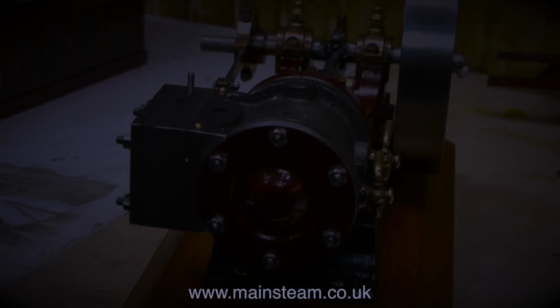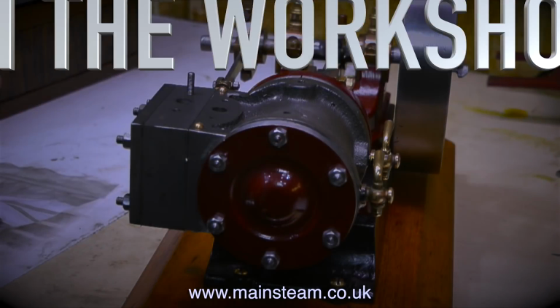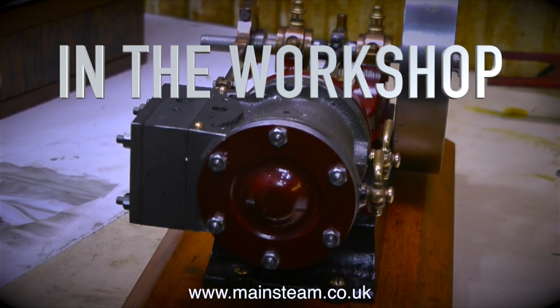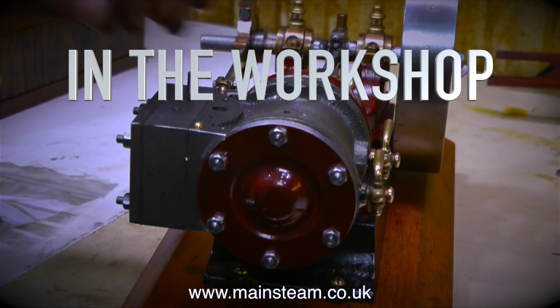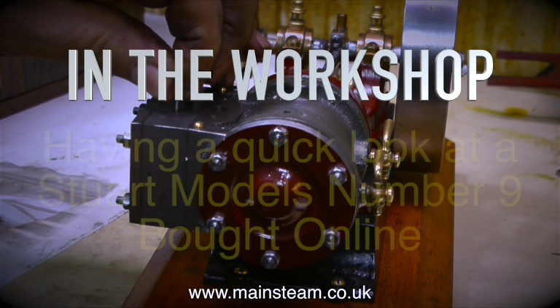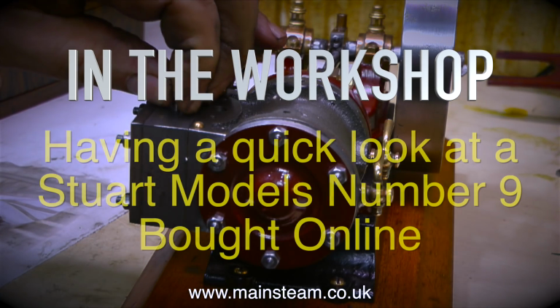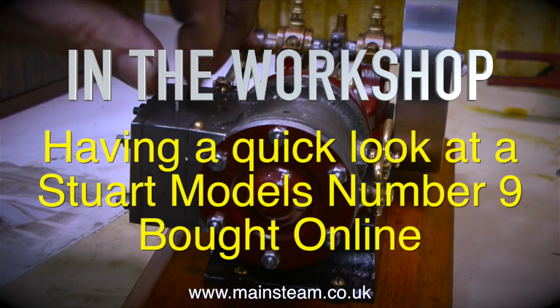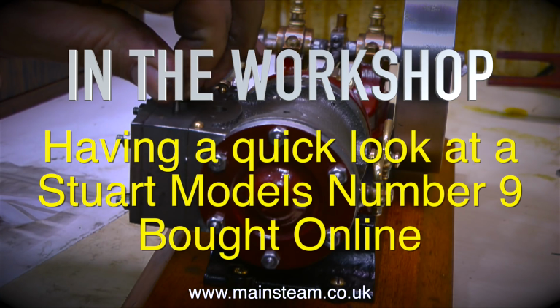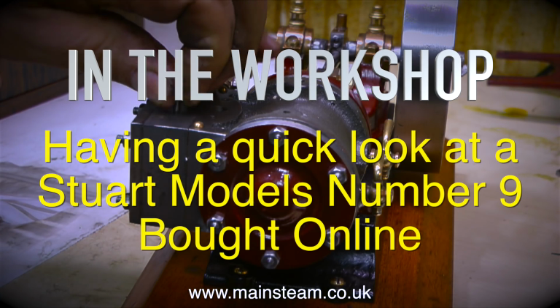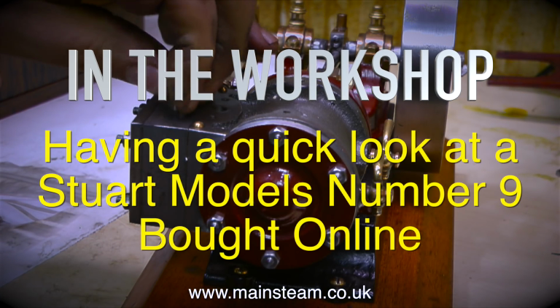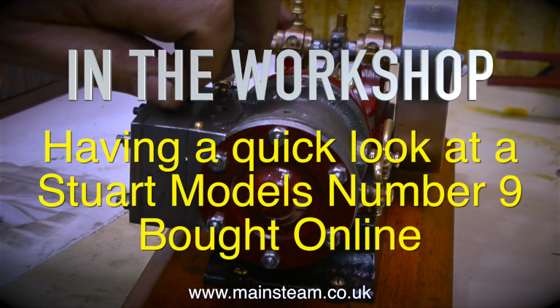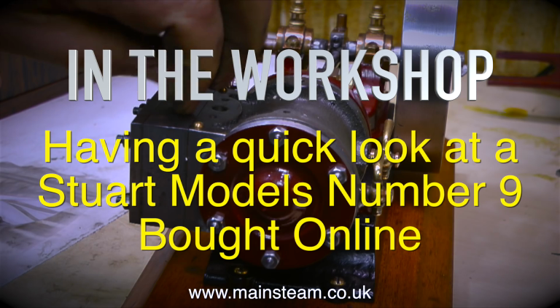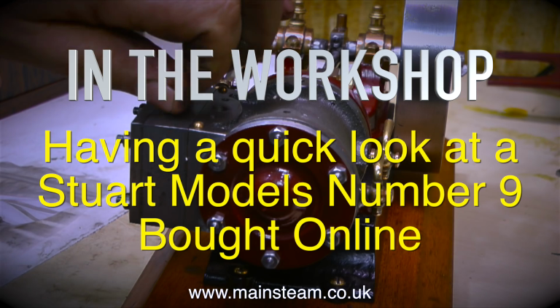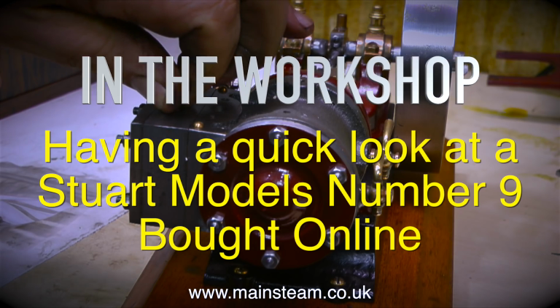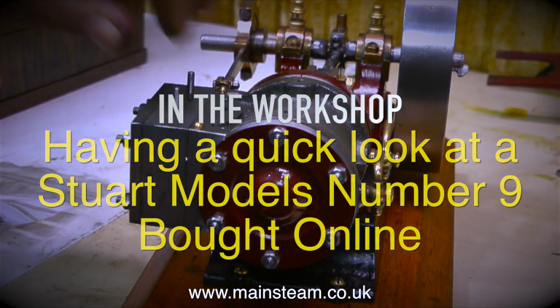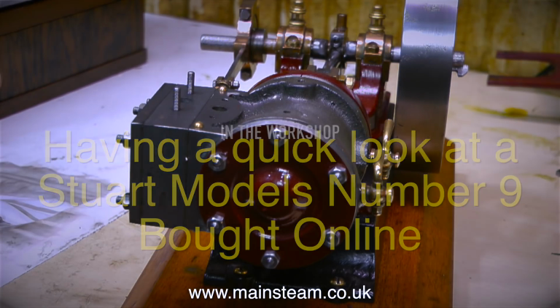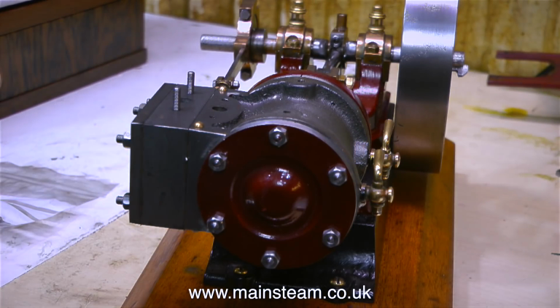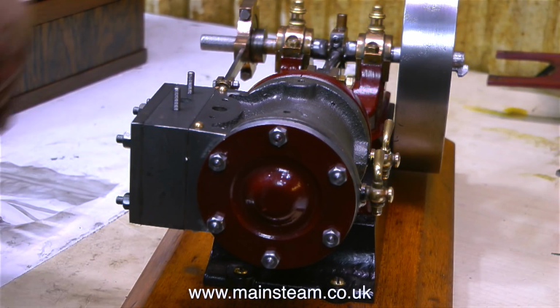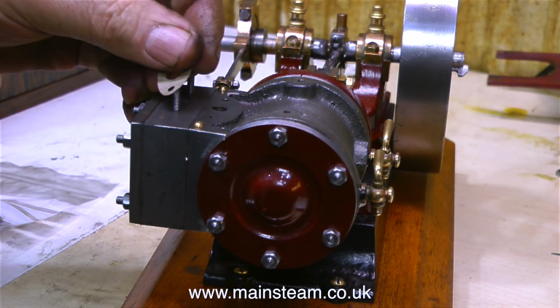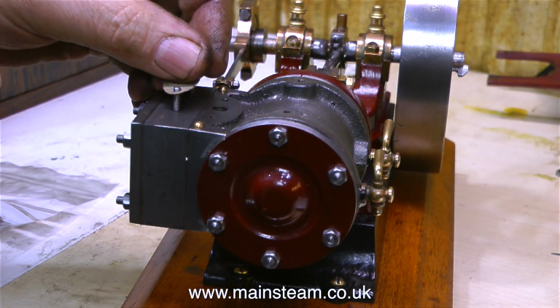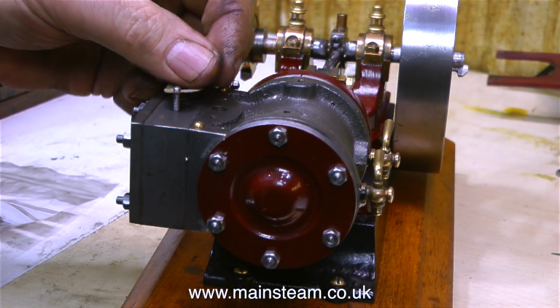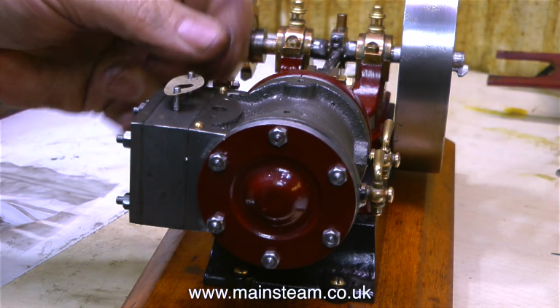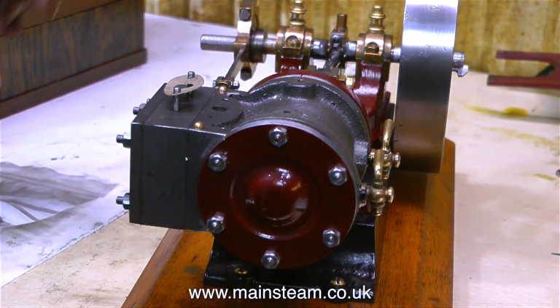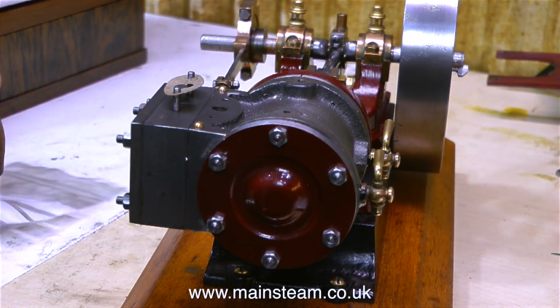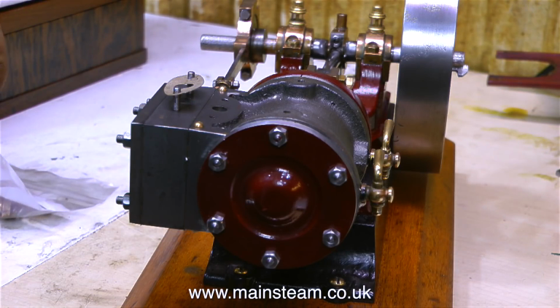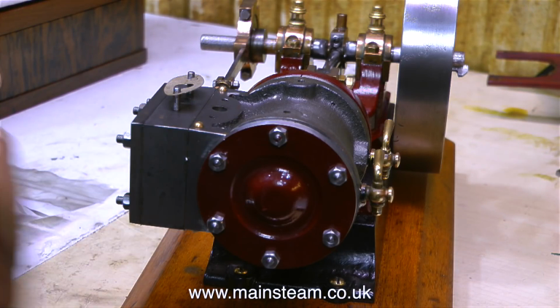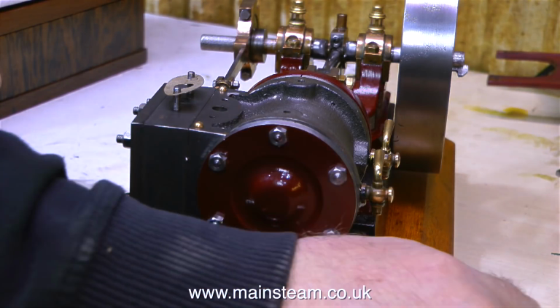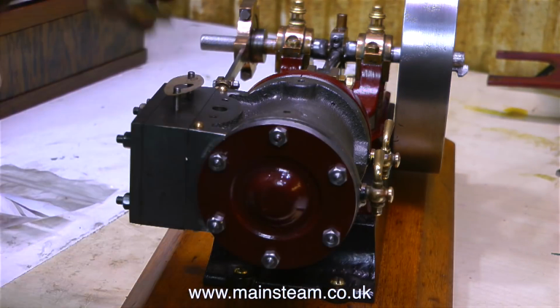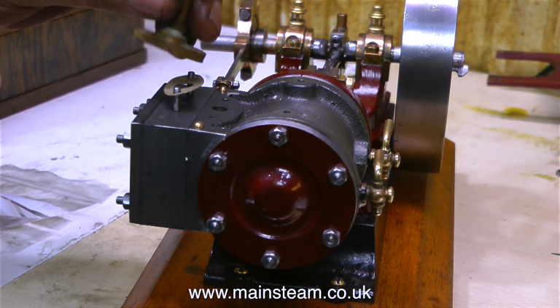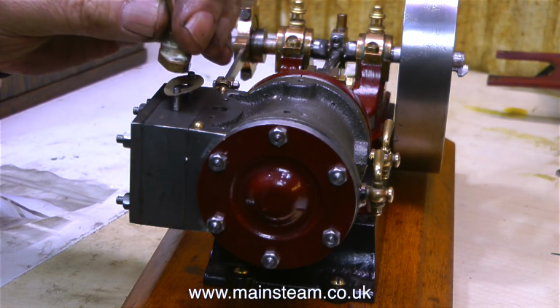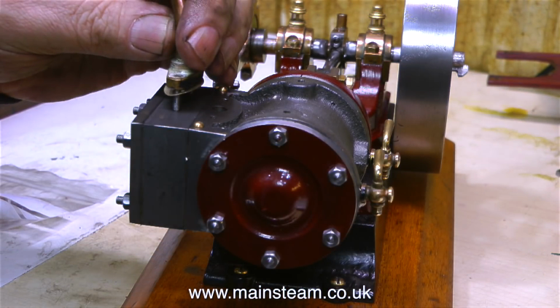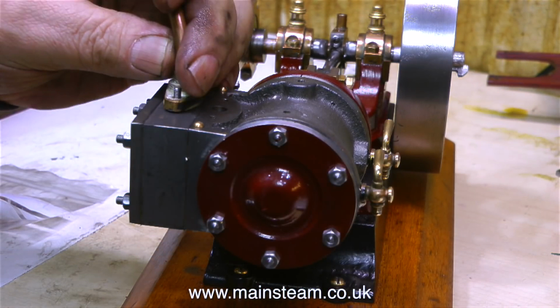Welcome to In The Workshop, having a quick look at a Stuart Models No. 9 — I sound like a bingo caller. This No. 9 steam engine was bought by one of my customers in a moment of madness from the internet auction site that we all know and love.